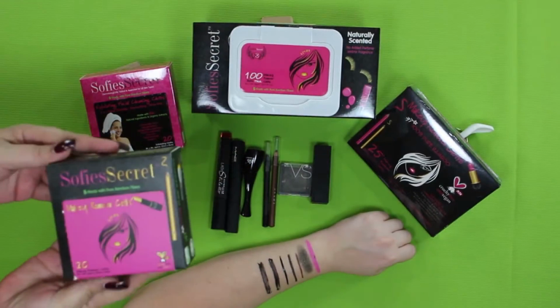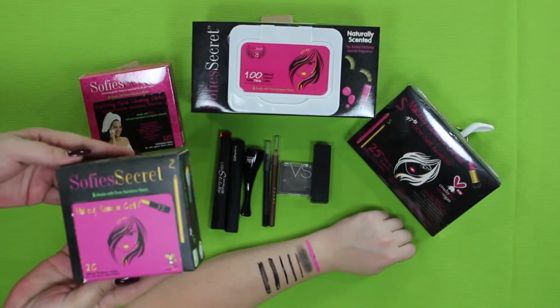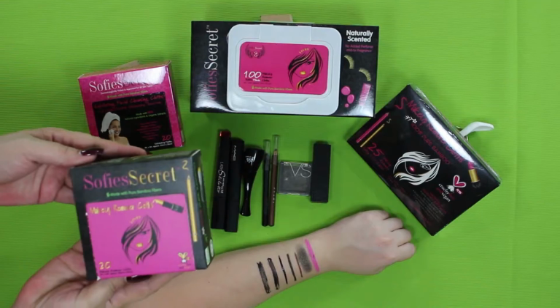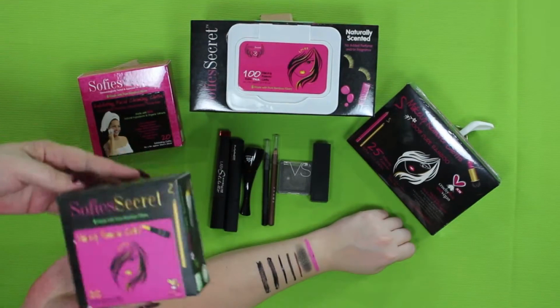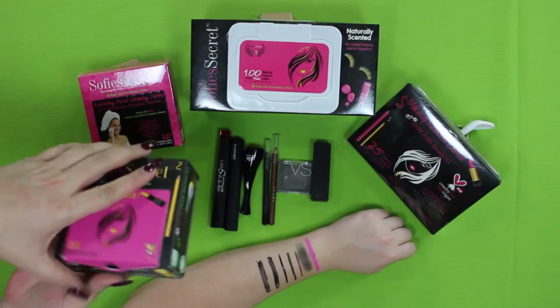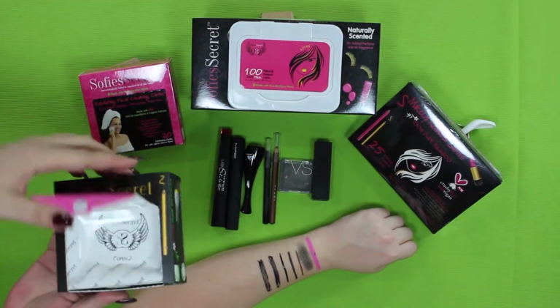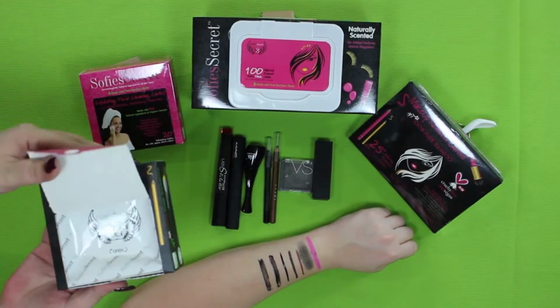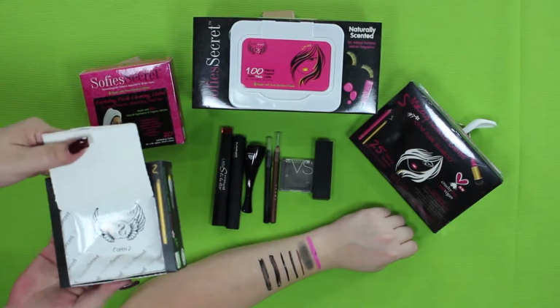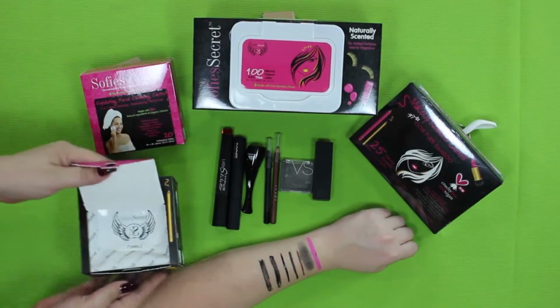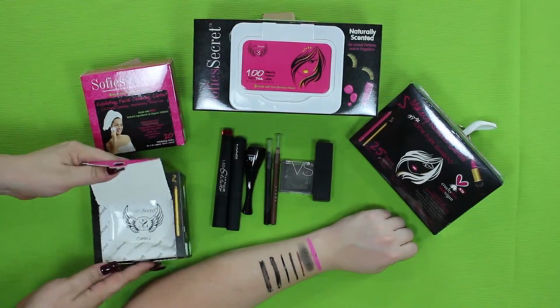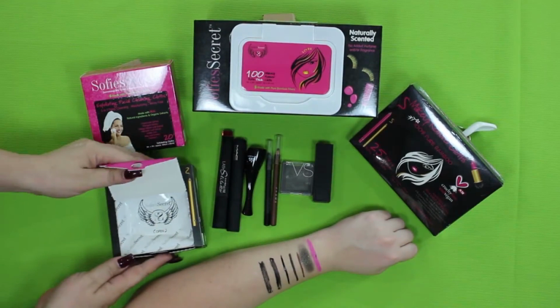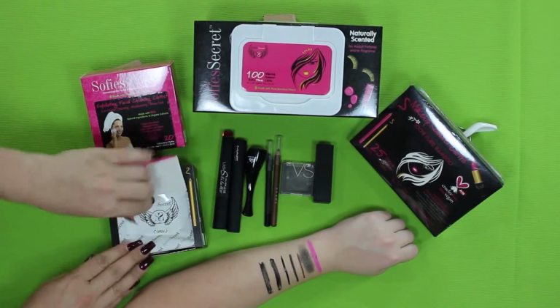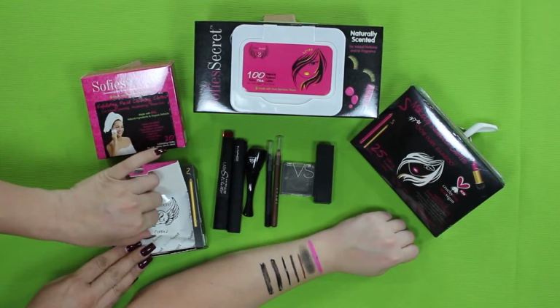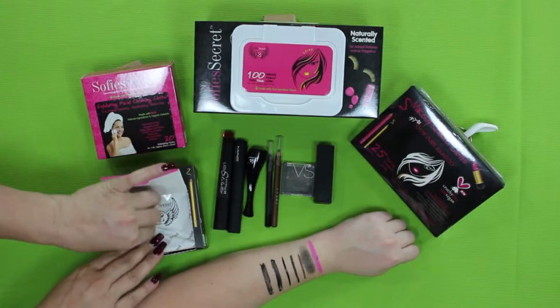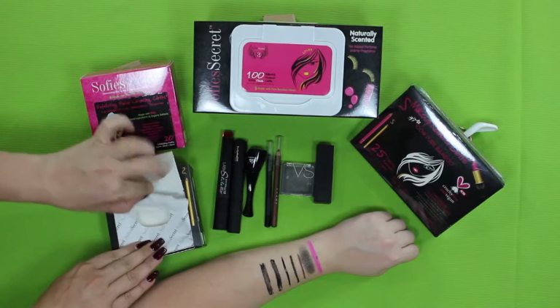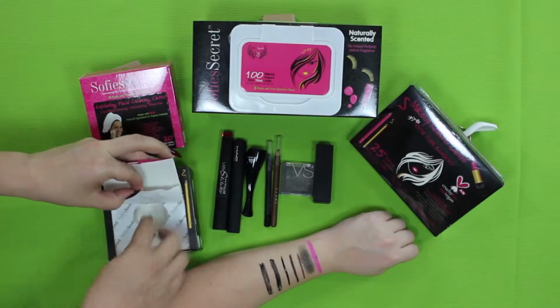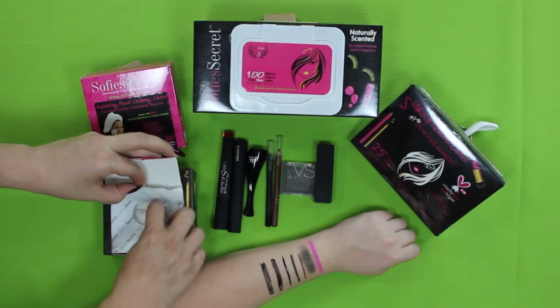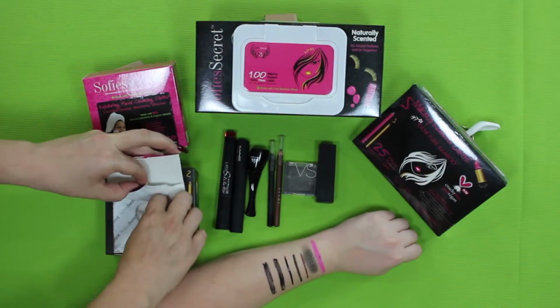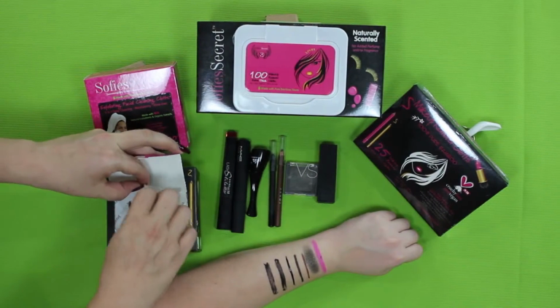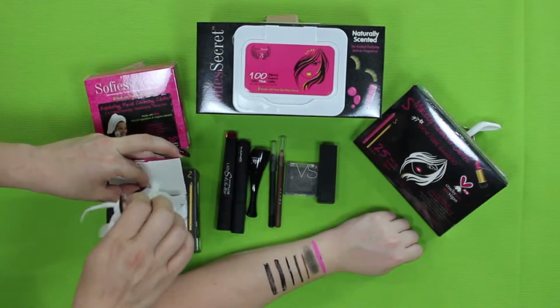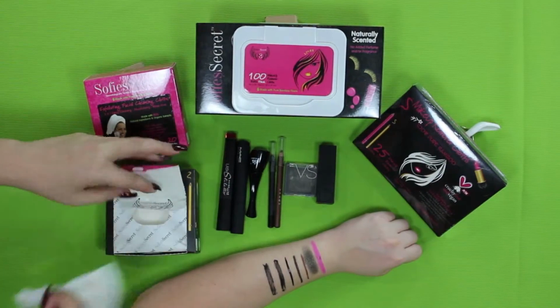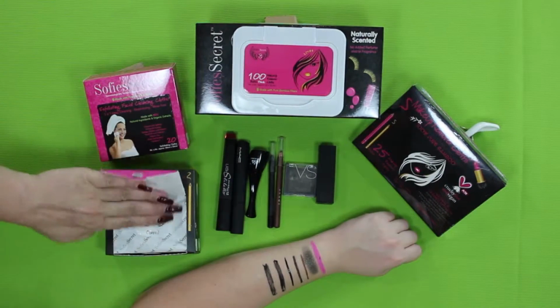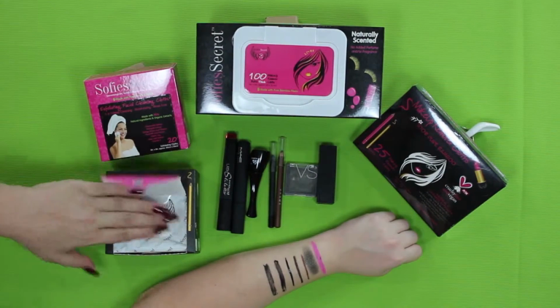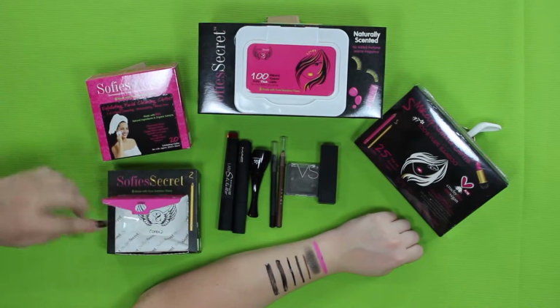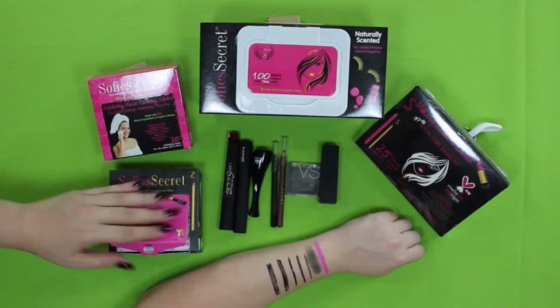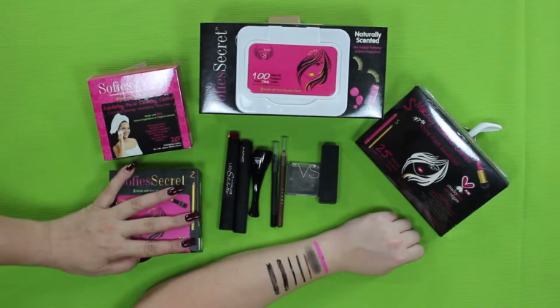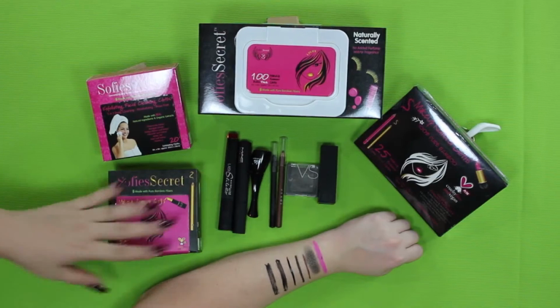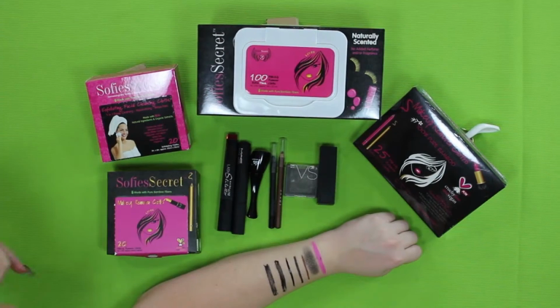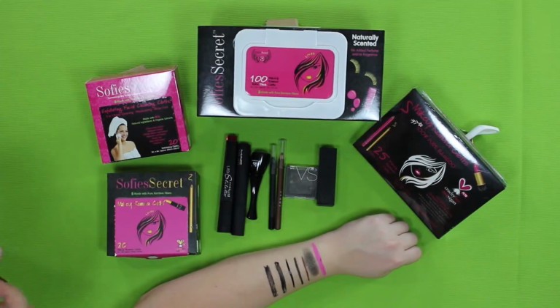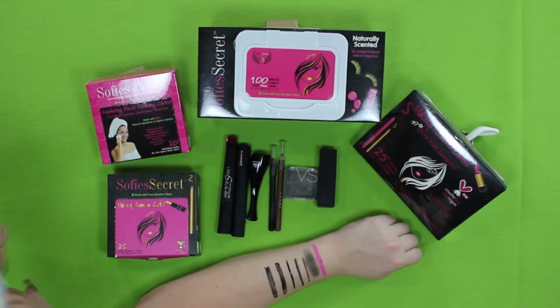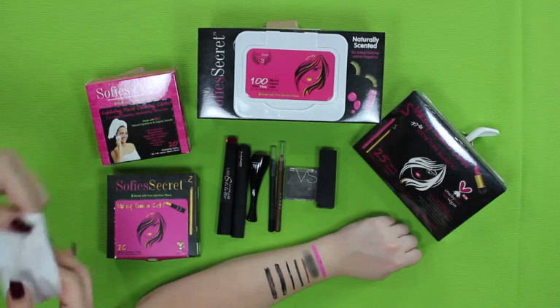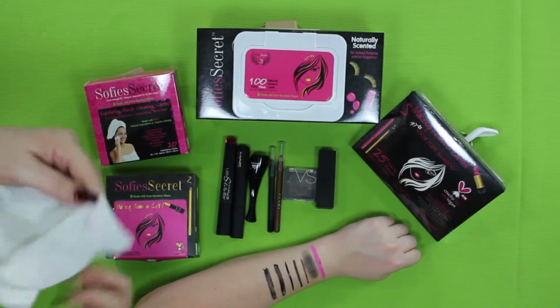Hi everyone! In this short video, we're going to show you just how easy it is to remove makeup using Sophie's Secret makeup remover cloths. As you can see, we have applied various types of makeup on my arm and allowed some time for it to dry.